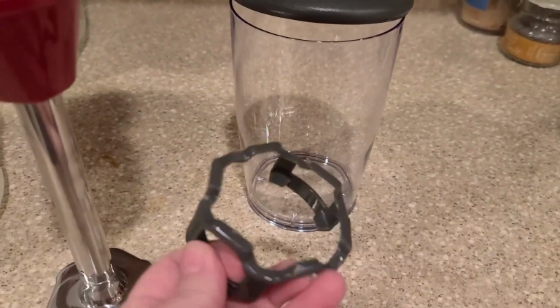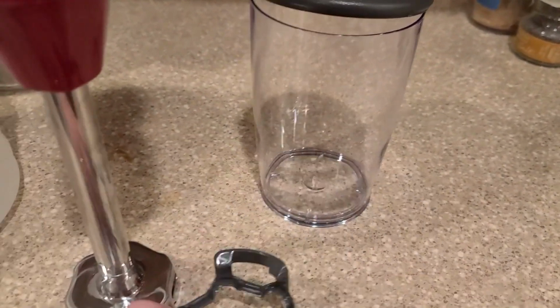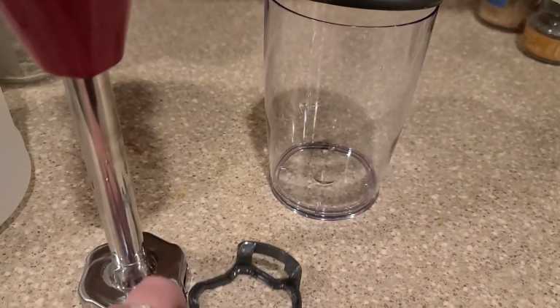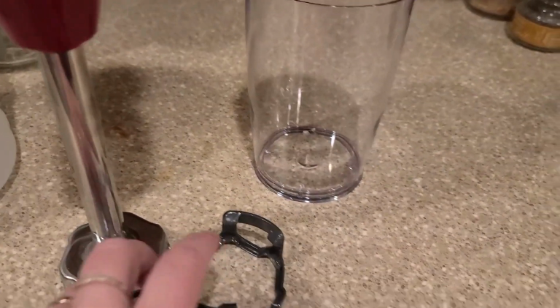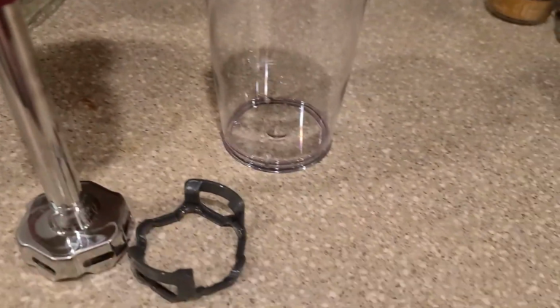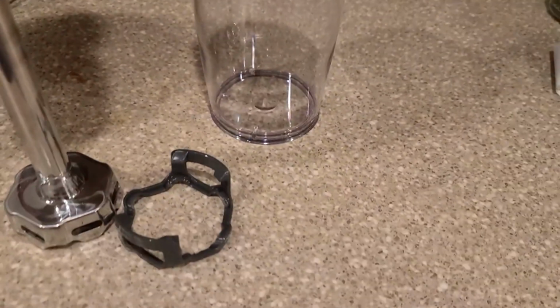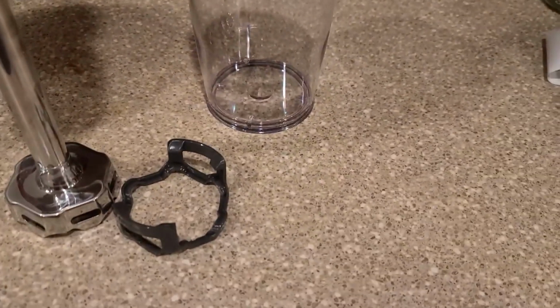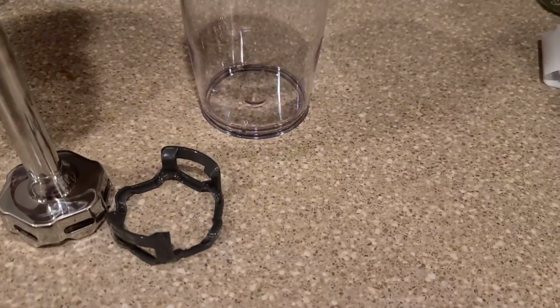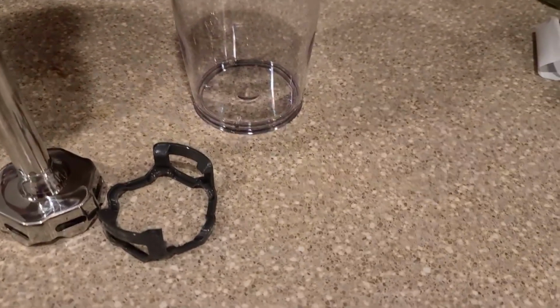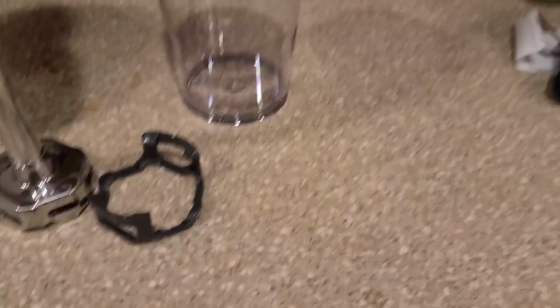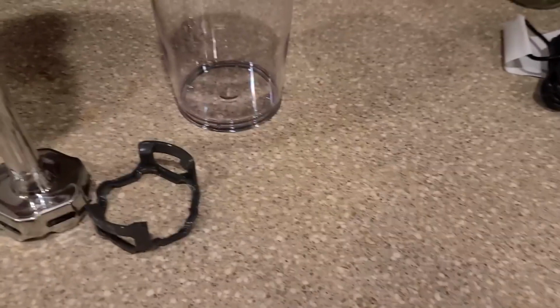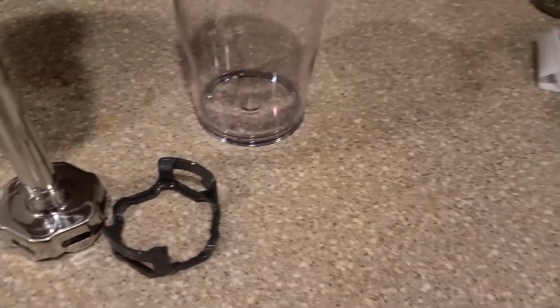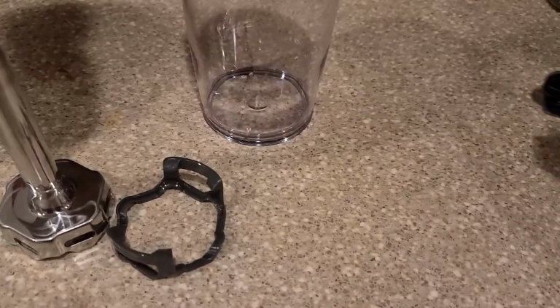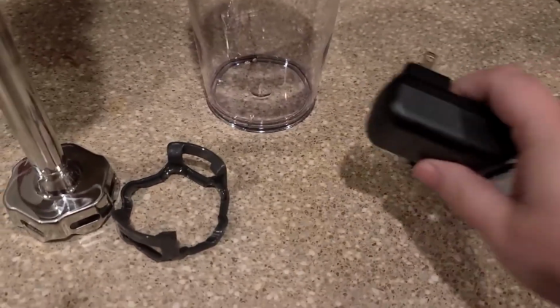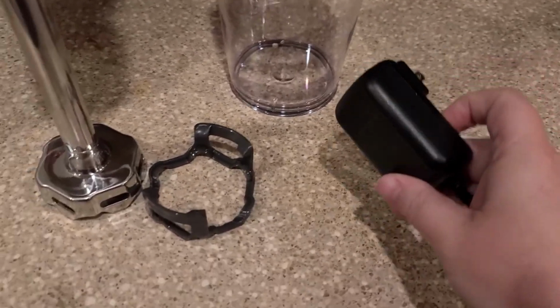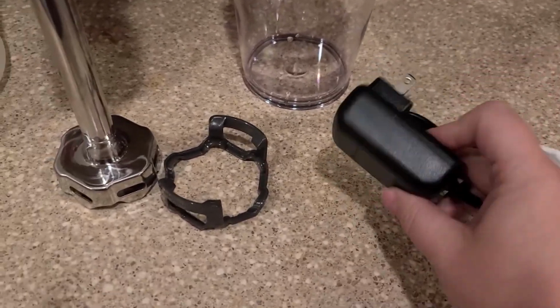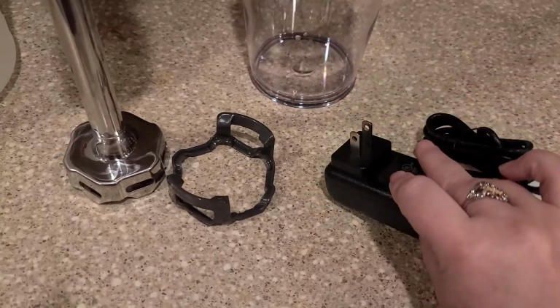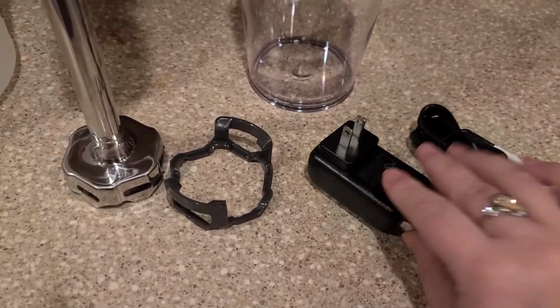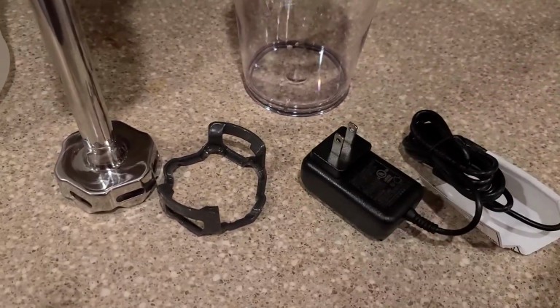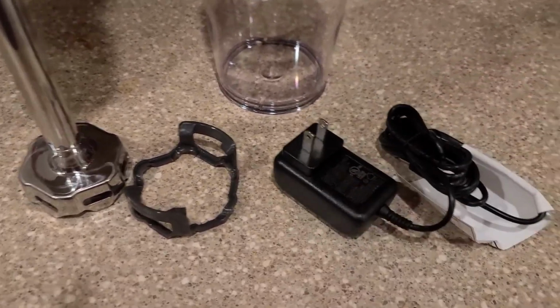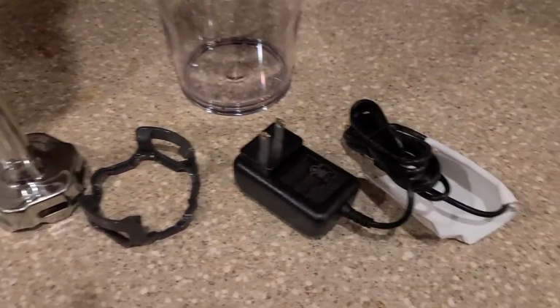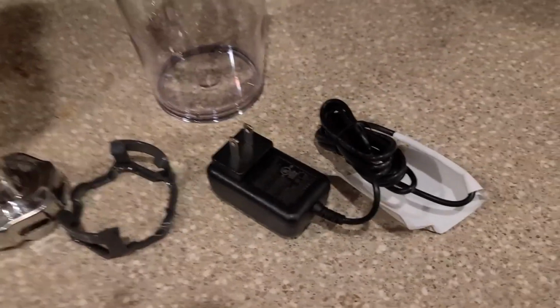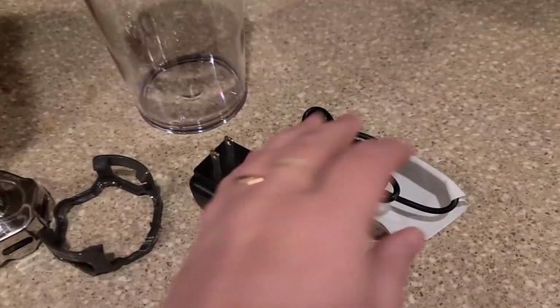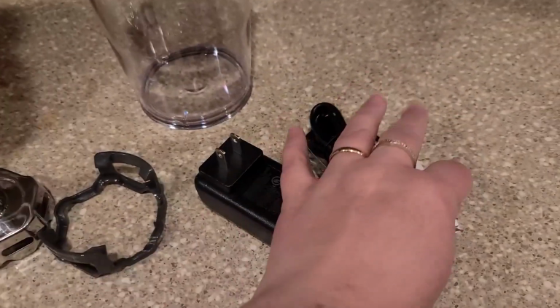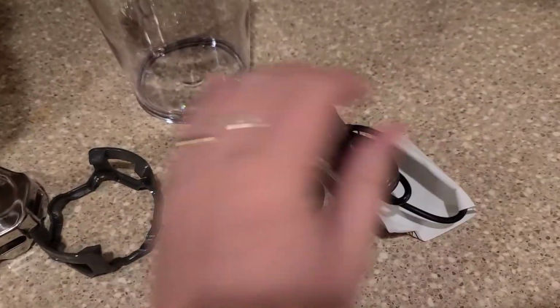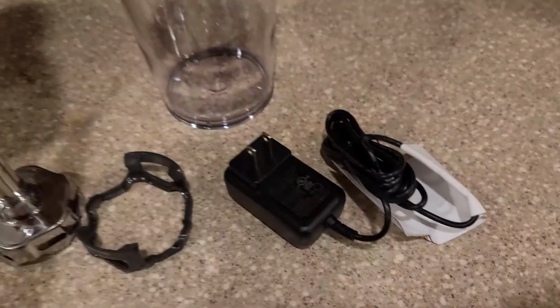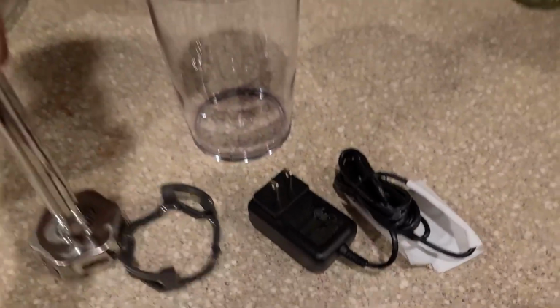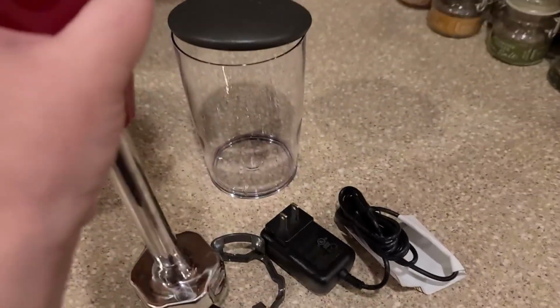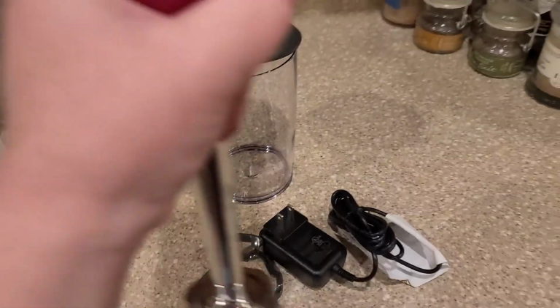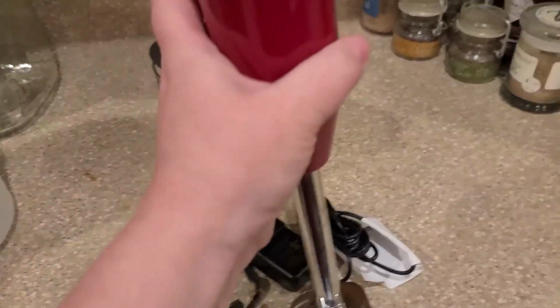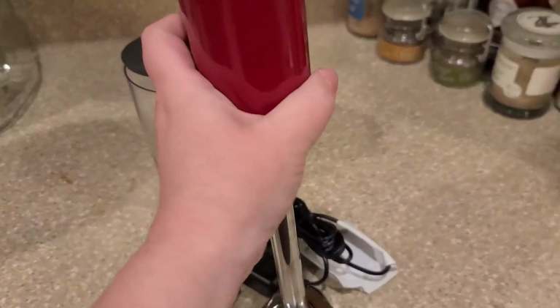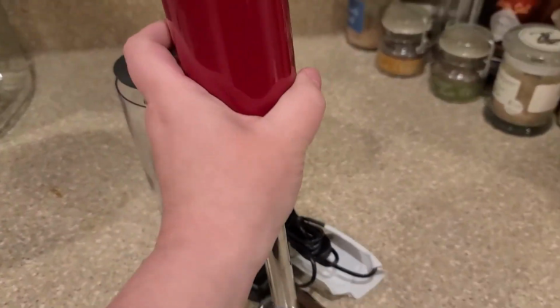It does come with this blade container to keep things nice and protected. Also the charger, and this does charge pretty fast, which is nice.